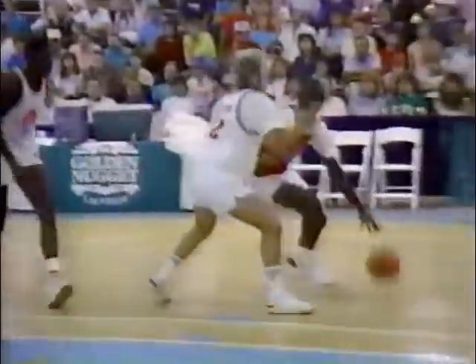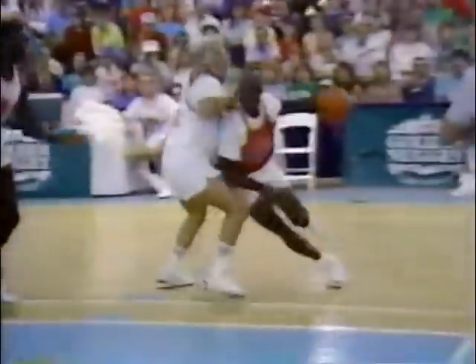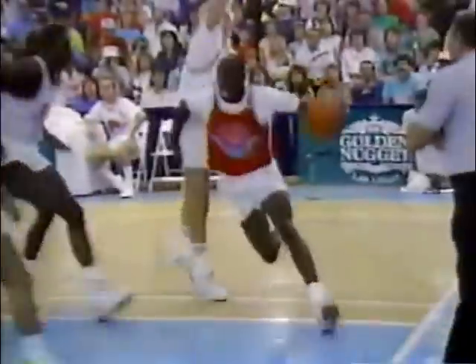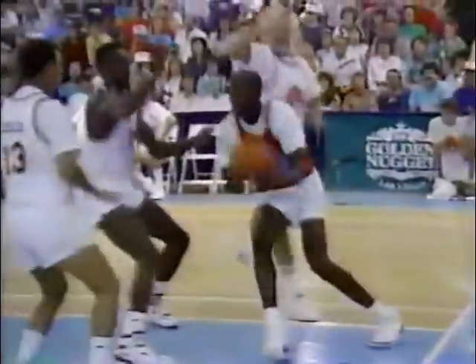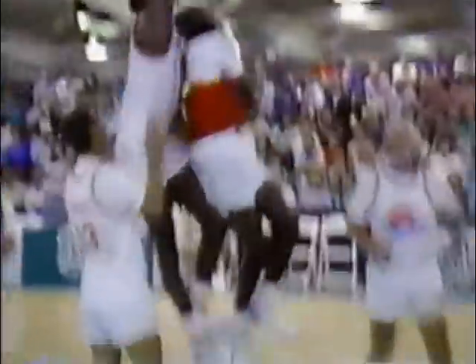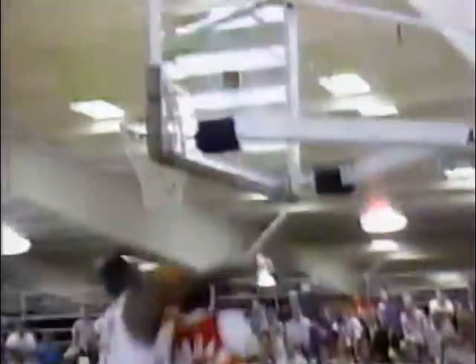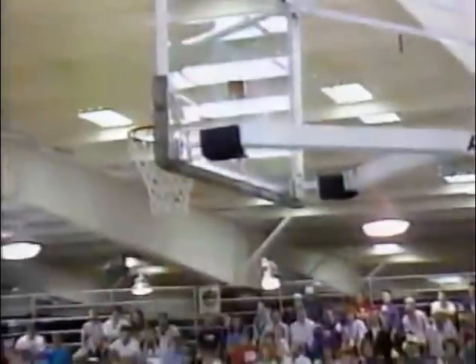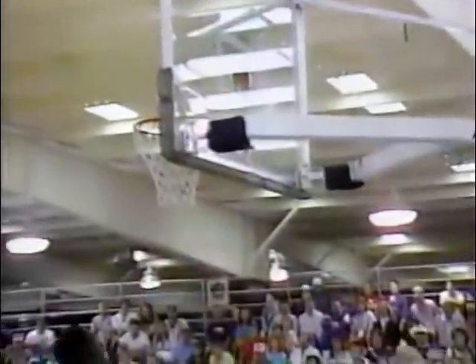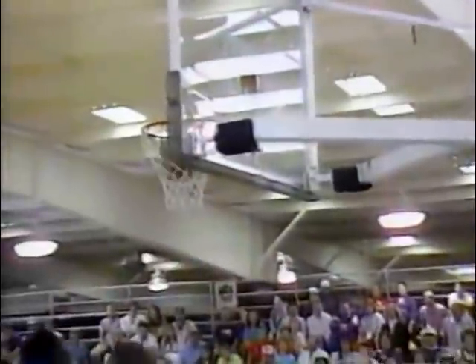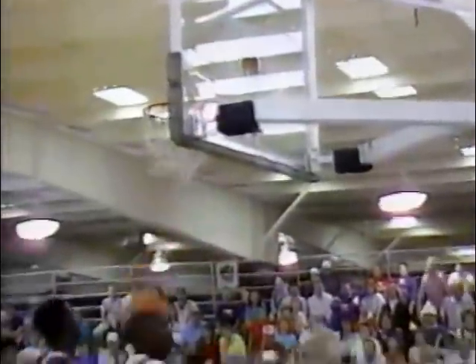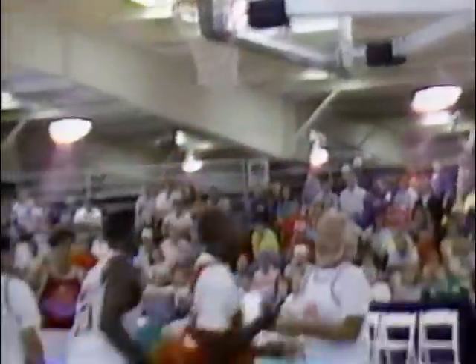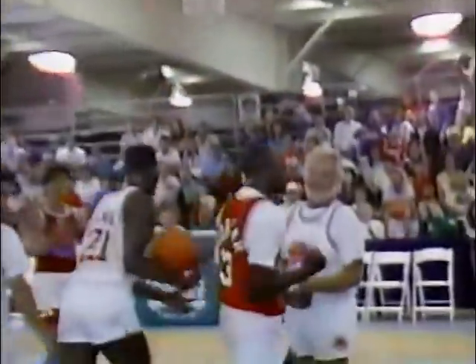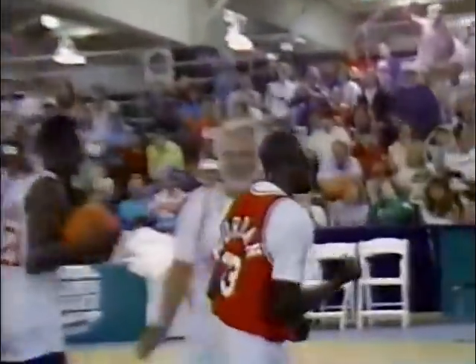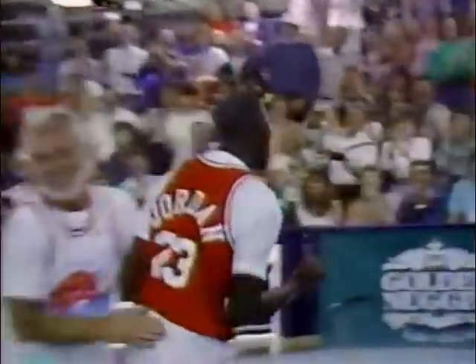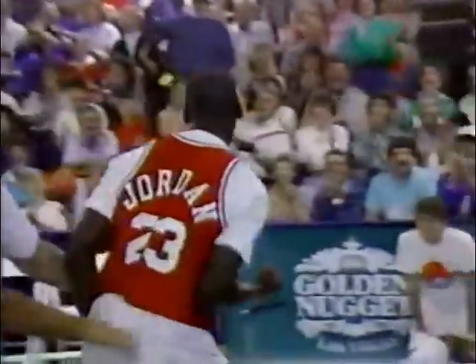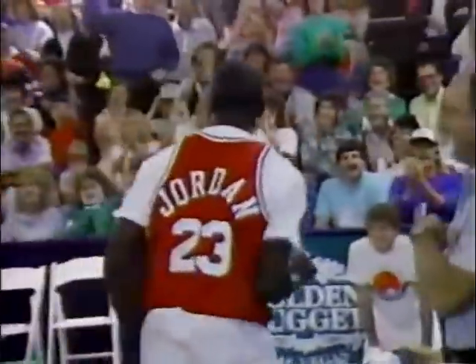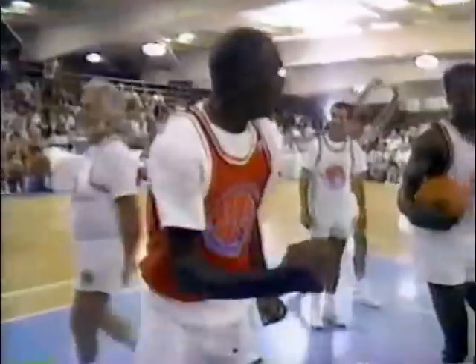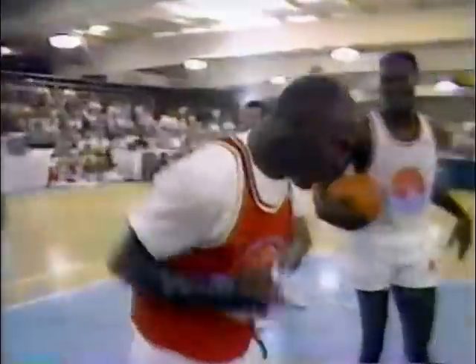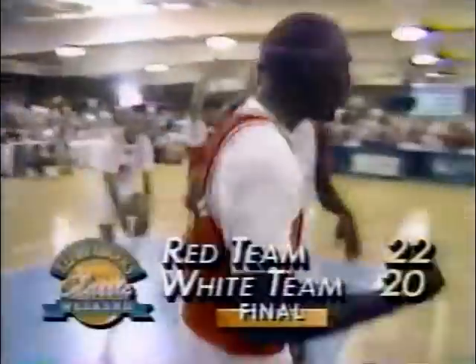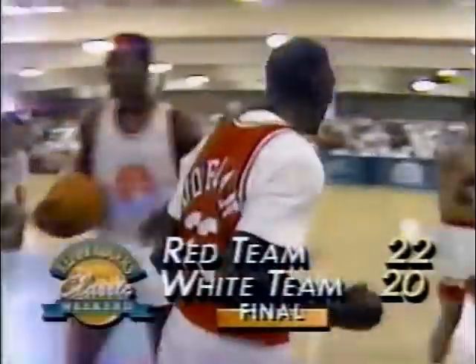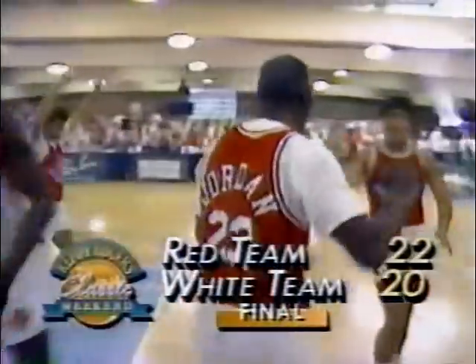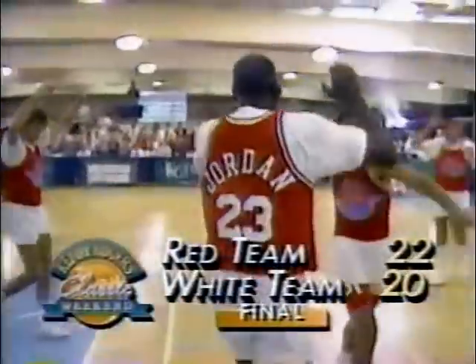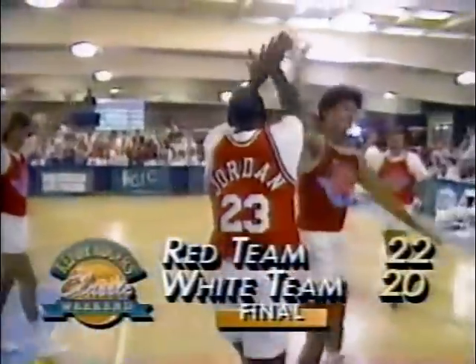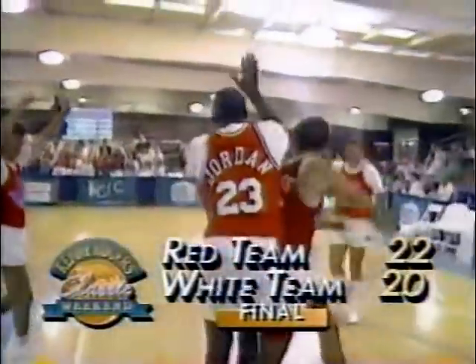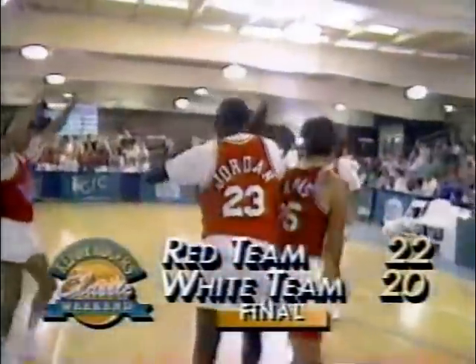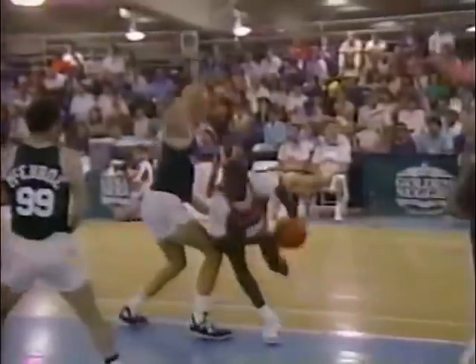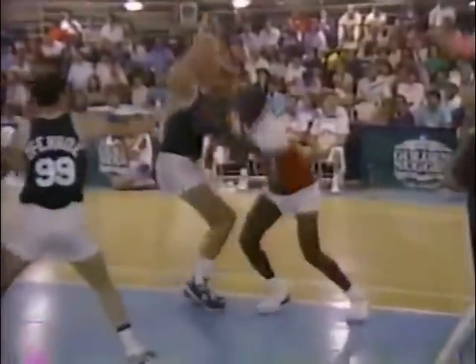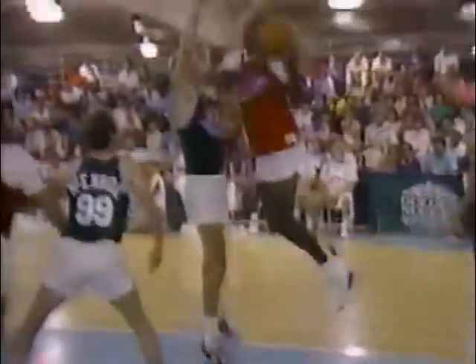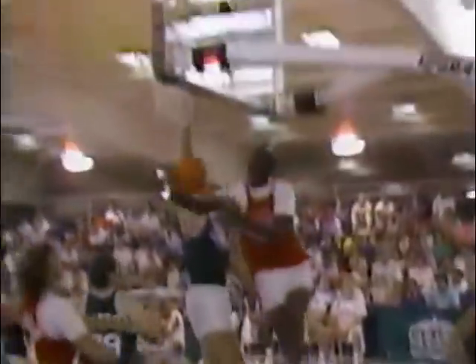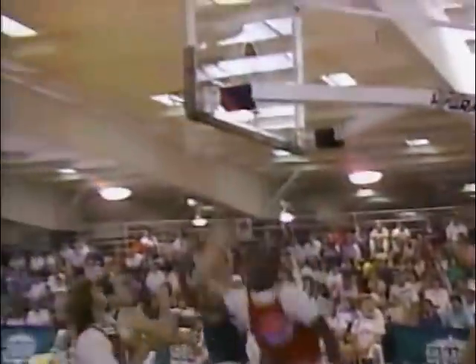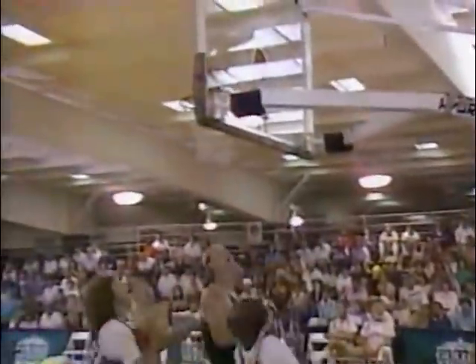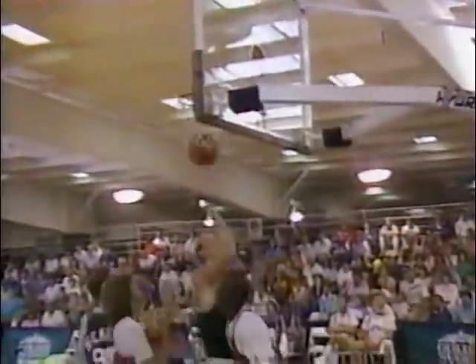Jordan drives in deep on Kenny, comes around him, turns his back to the basket, and thumbs it up. What a winning shot by Michael Jordan! If the red team wins it, we've got a three-way tie.